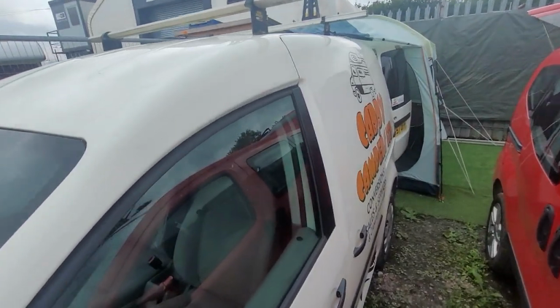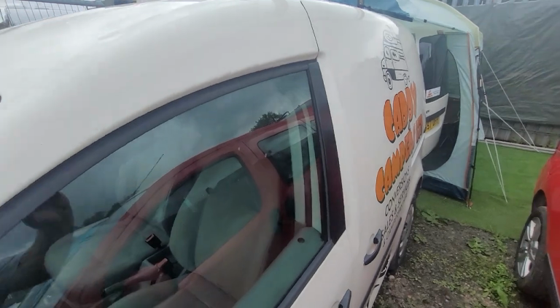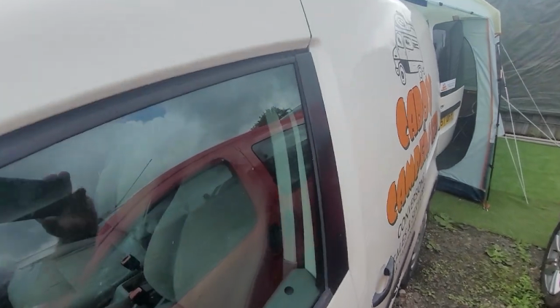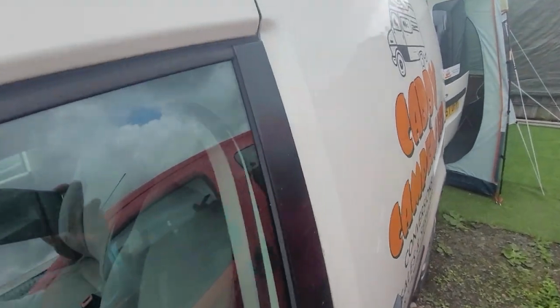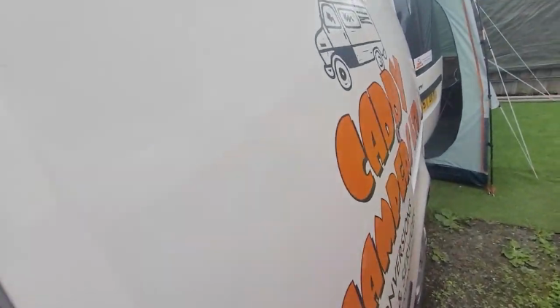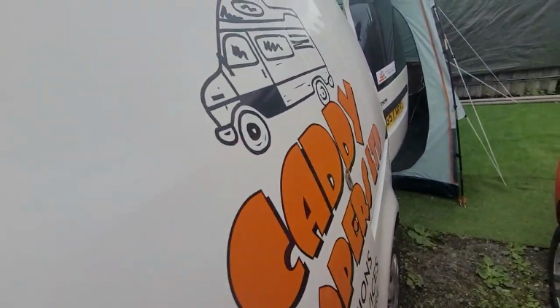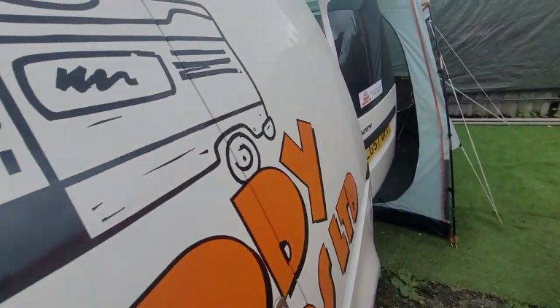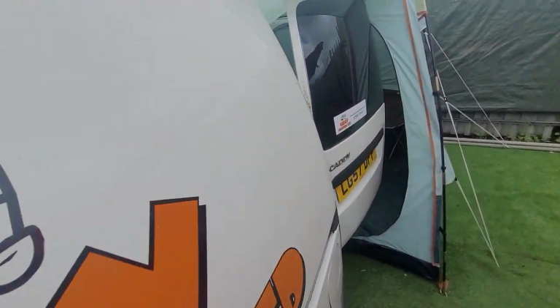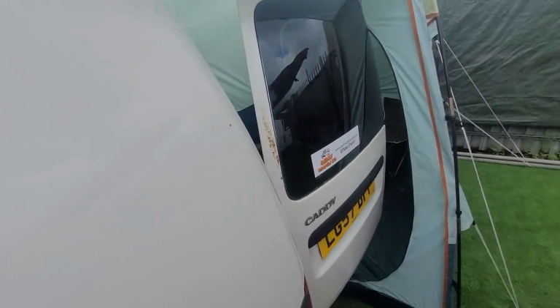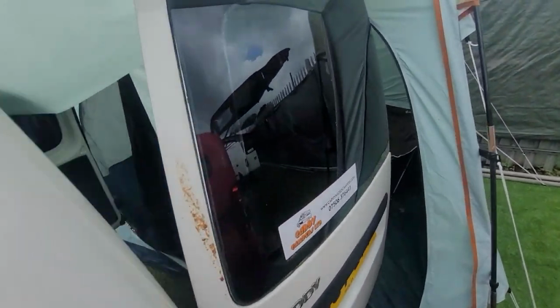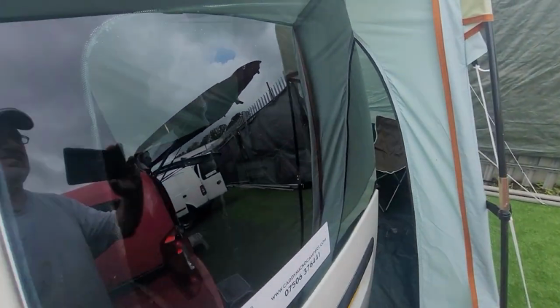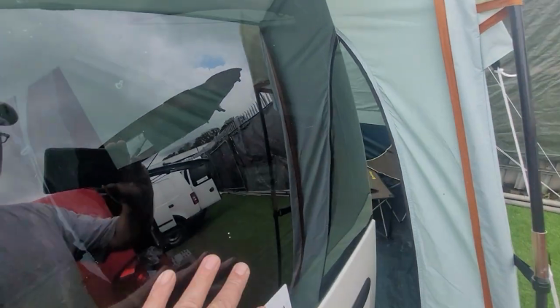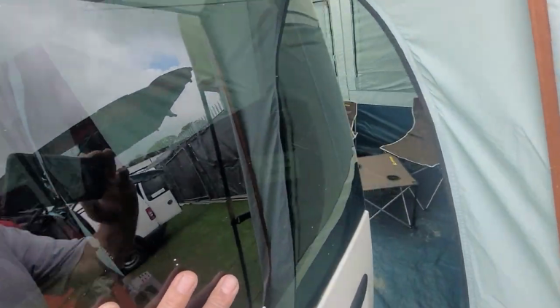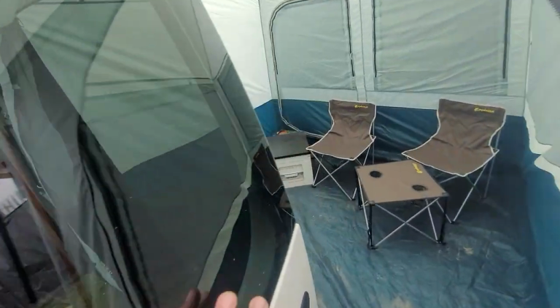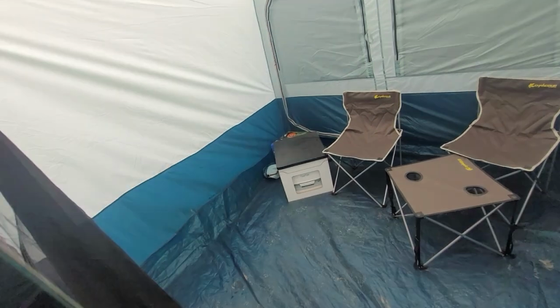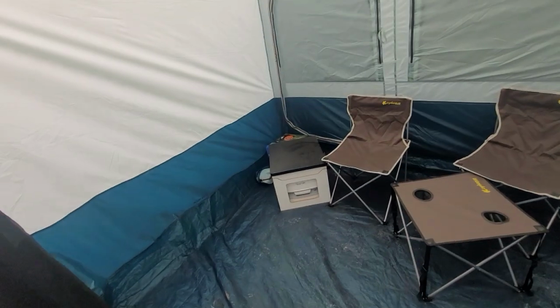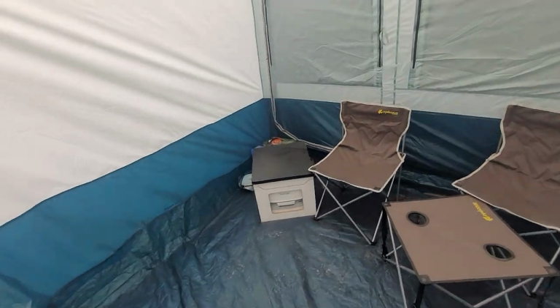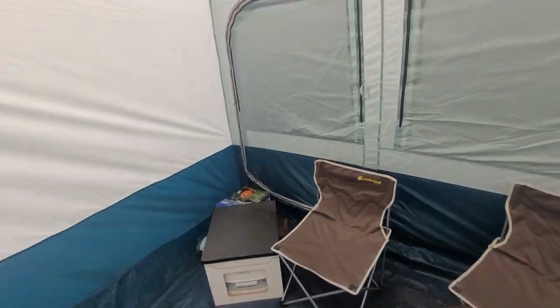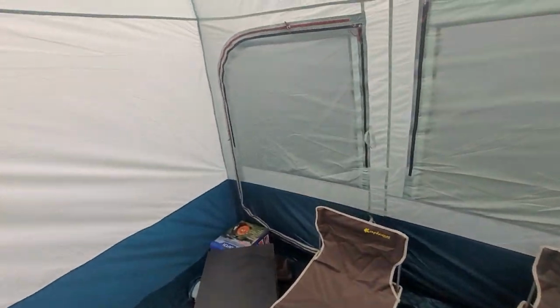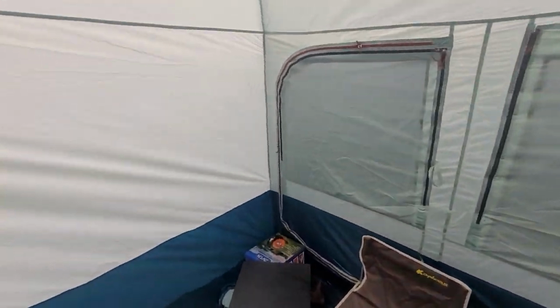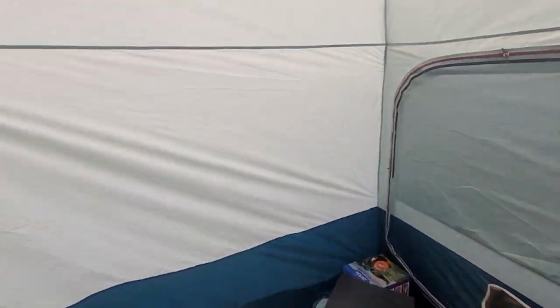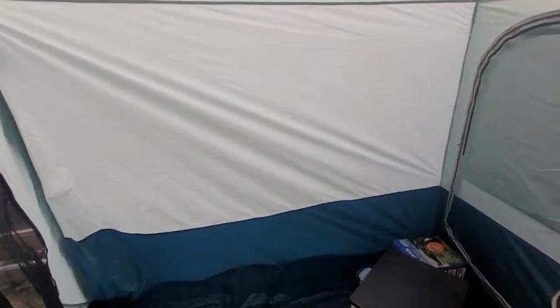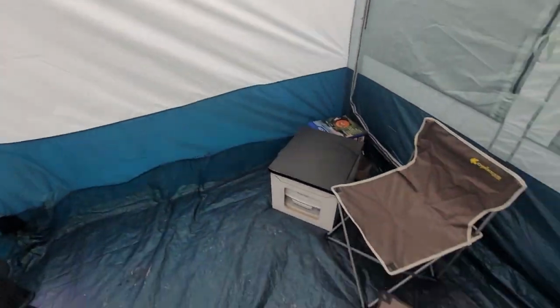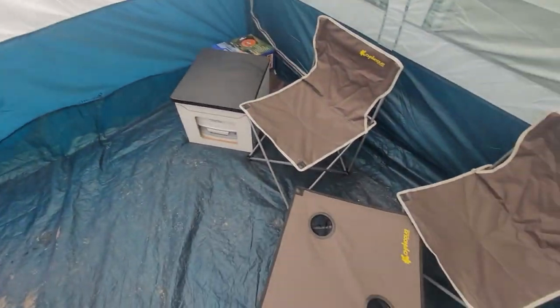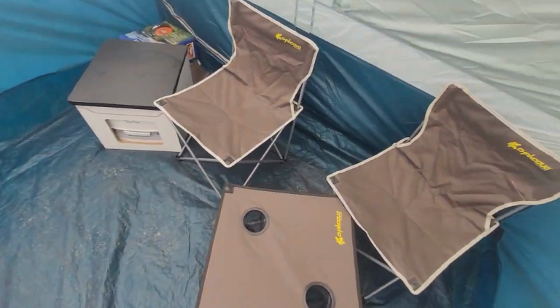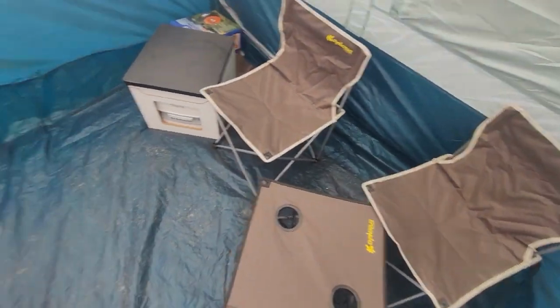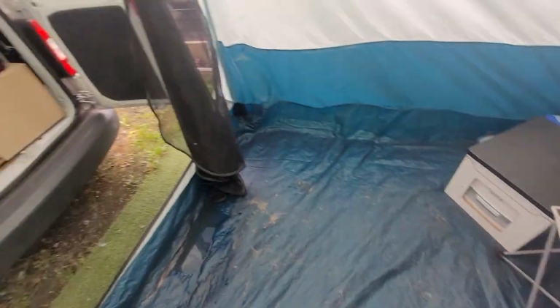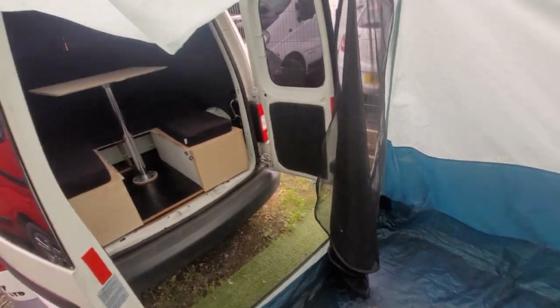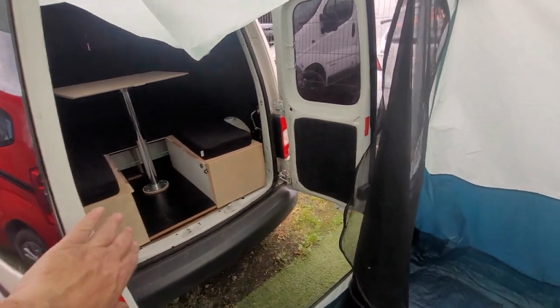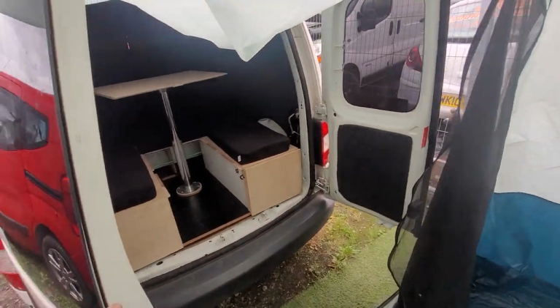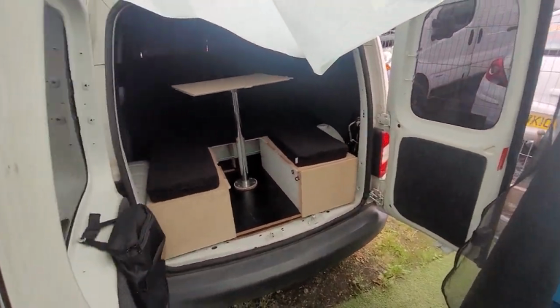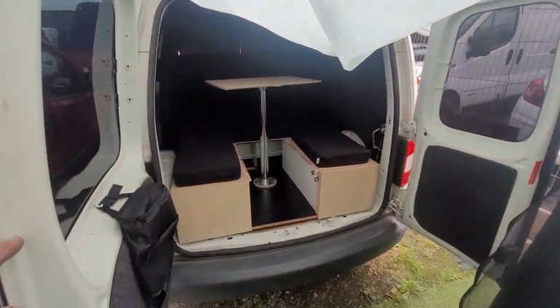This is our Hymer van with extra room awning. As you can see, there's room for a table and chair set, and then the setup in the back of the van.